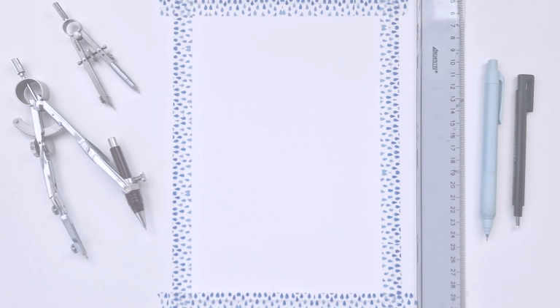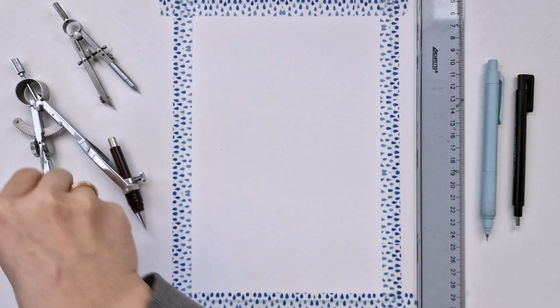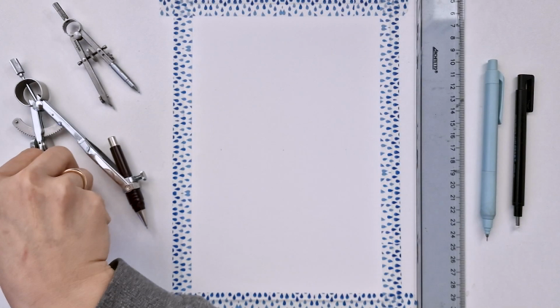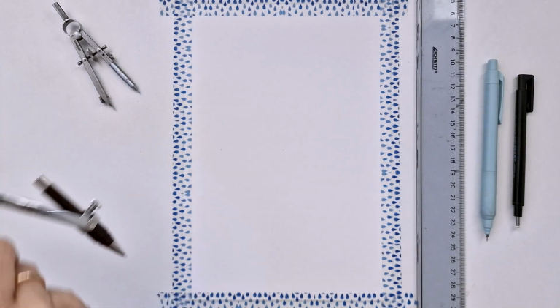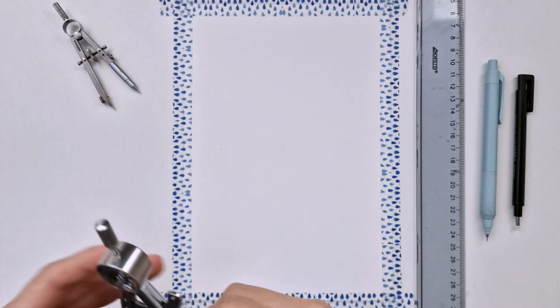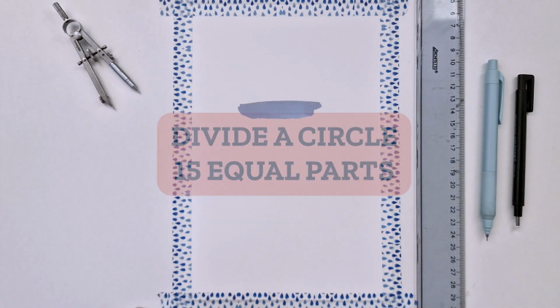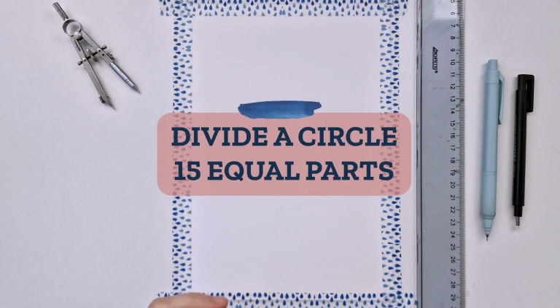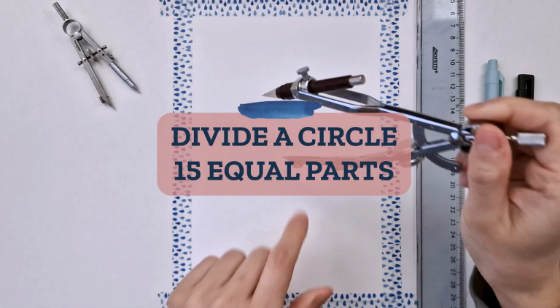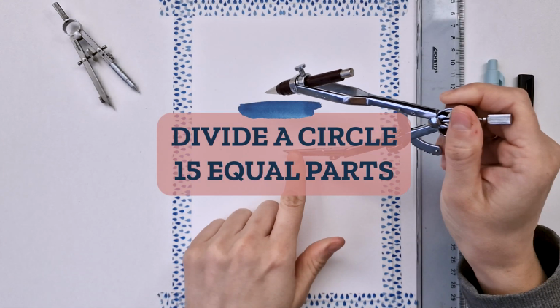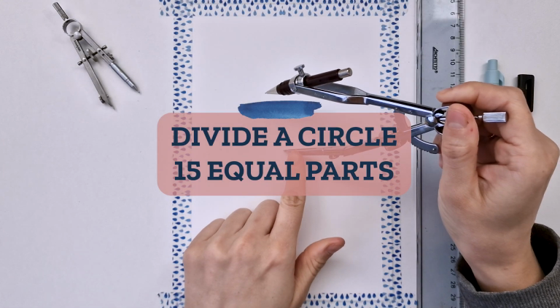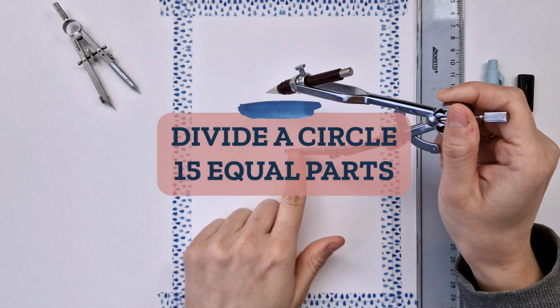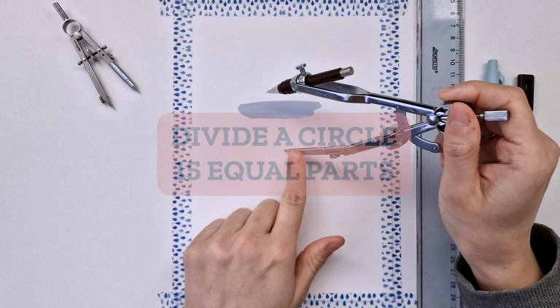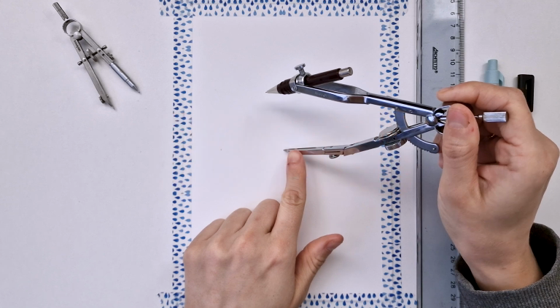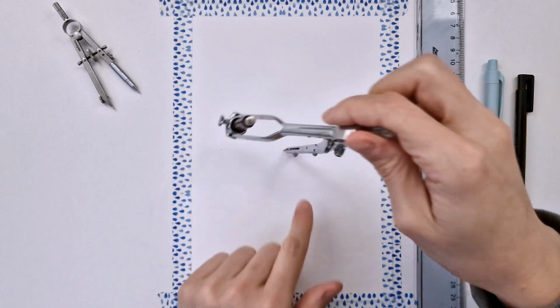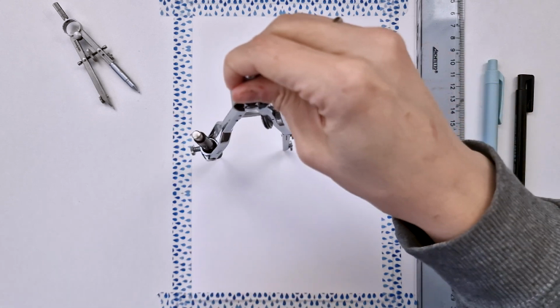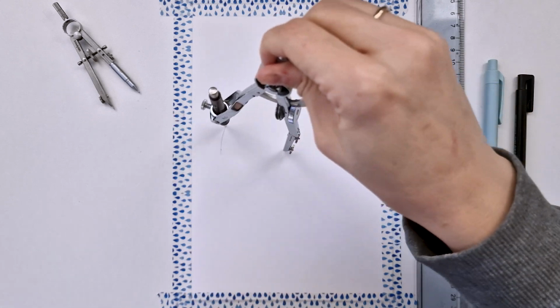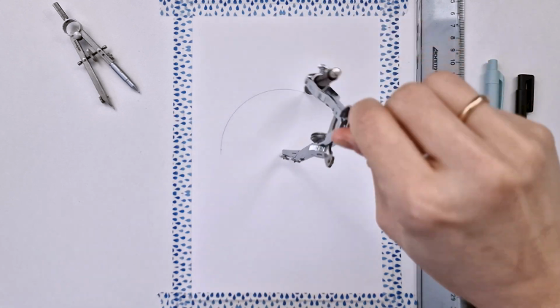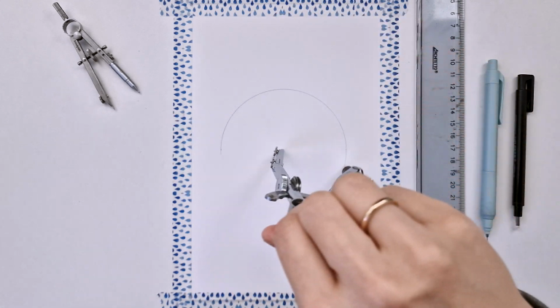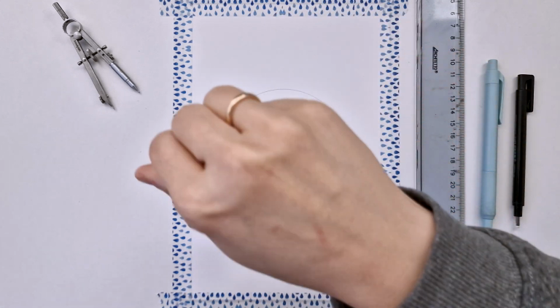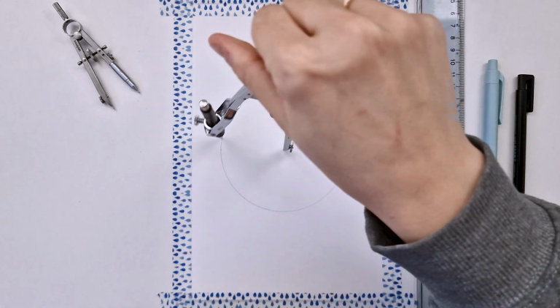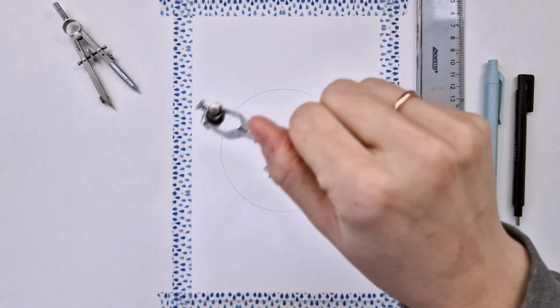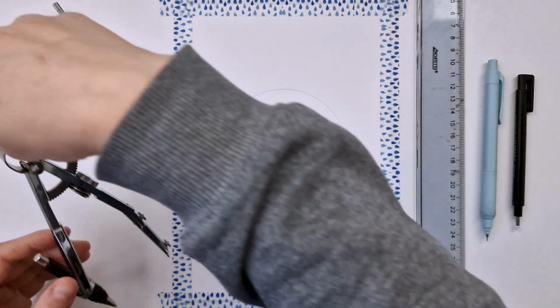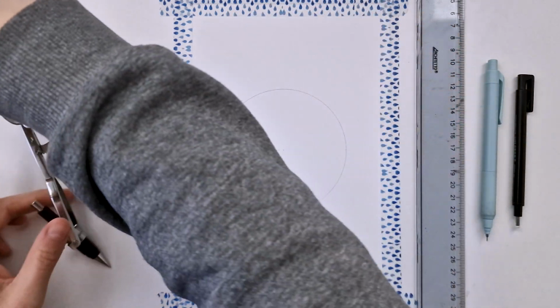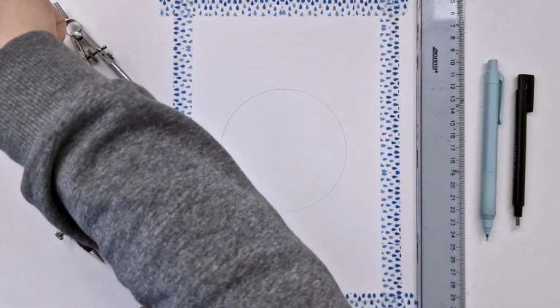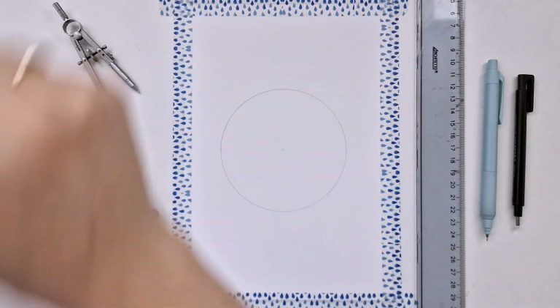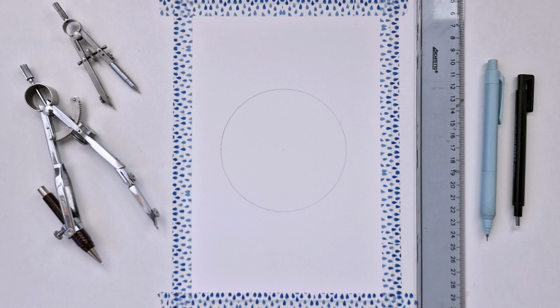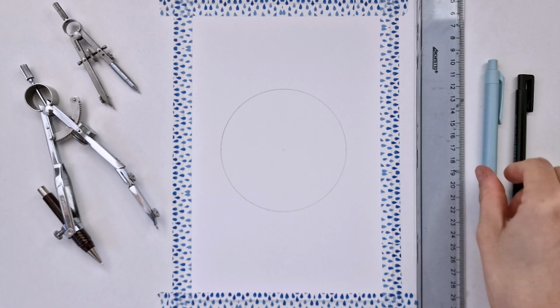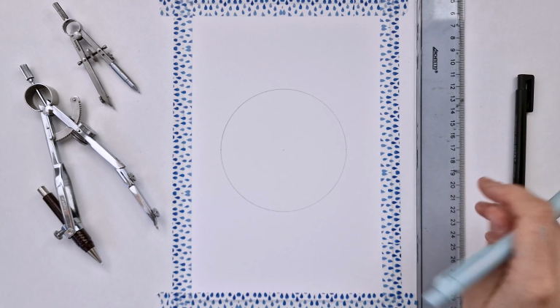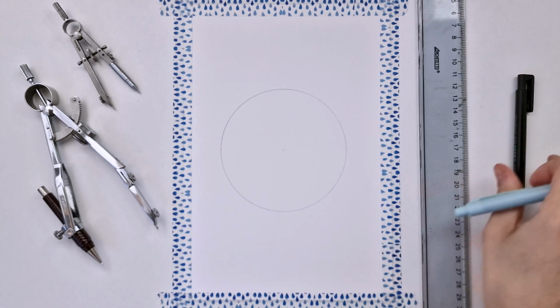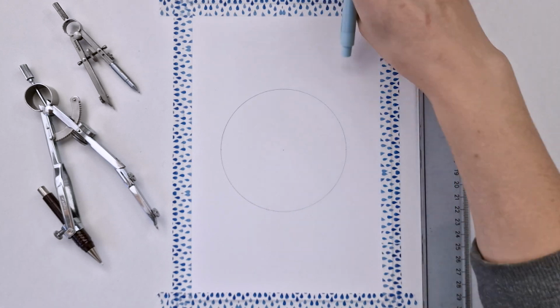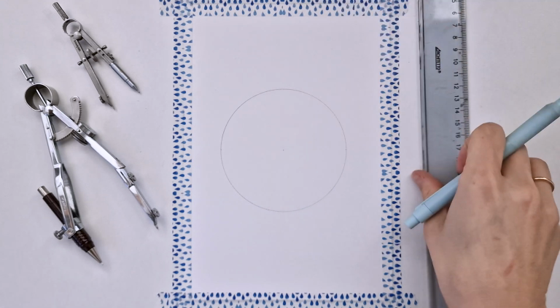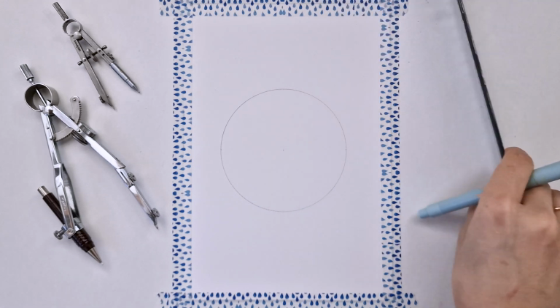Hello everyone! Today we're gonna learn how to divide the circle into 15 equal parts. Let's start with our circle. I'm using a 5 centimeters radius here, but you can use any radius you prefer.